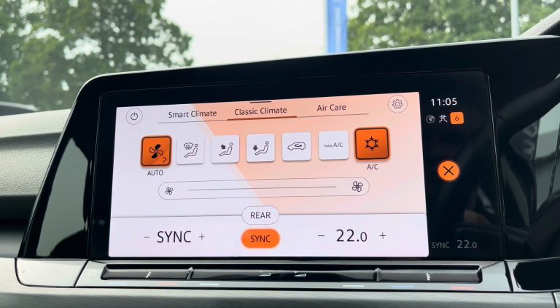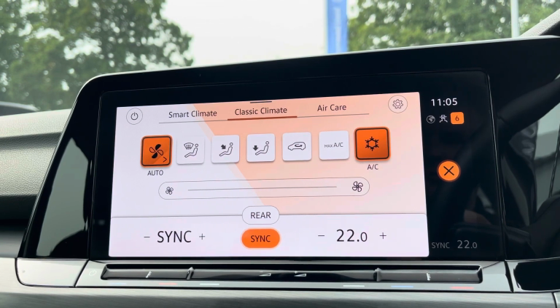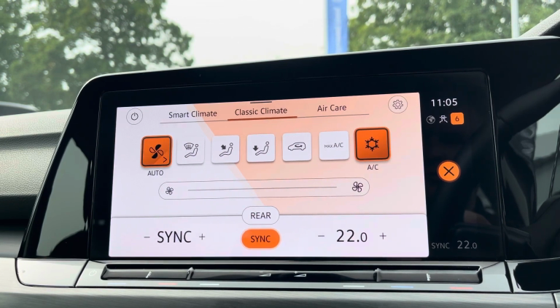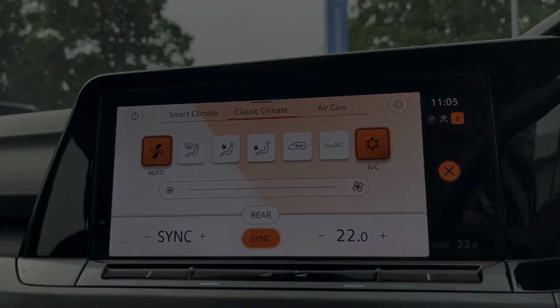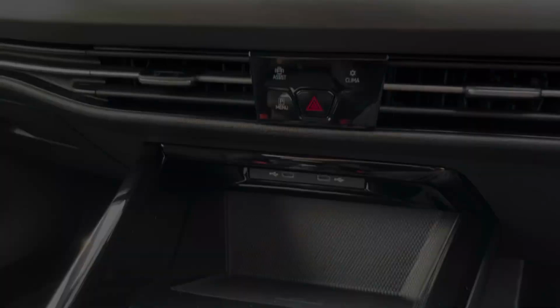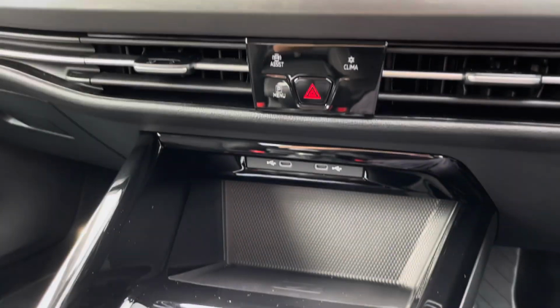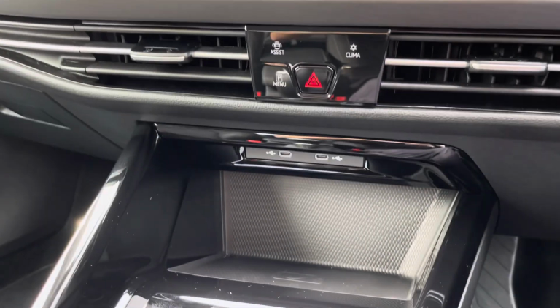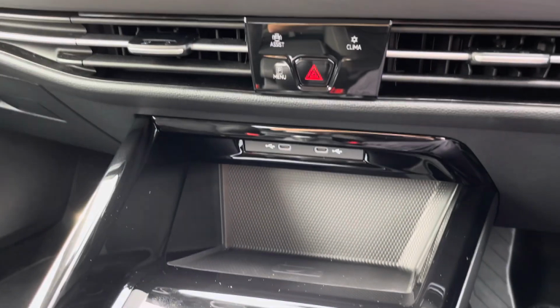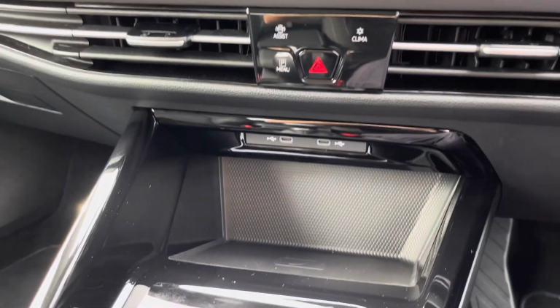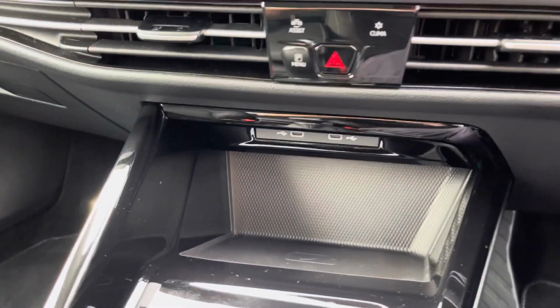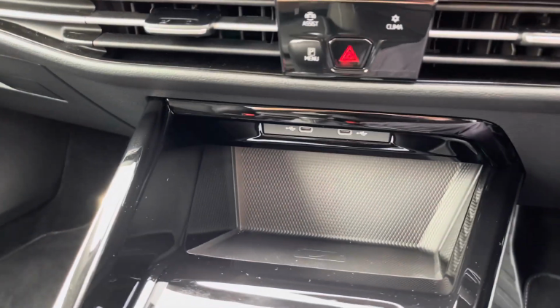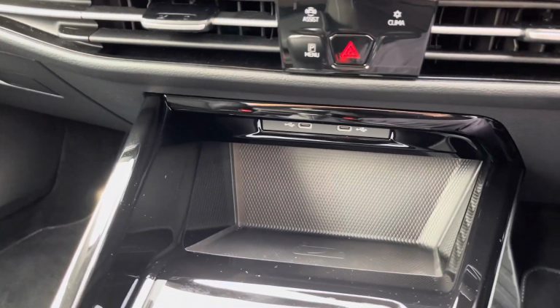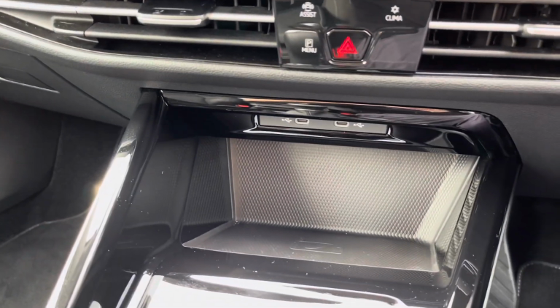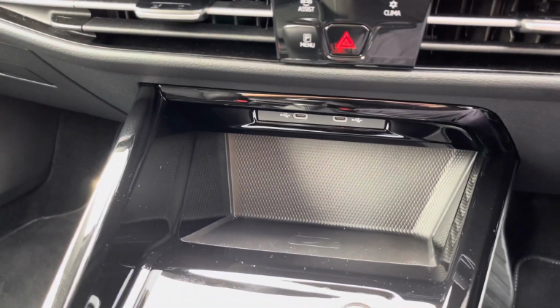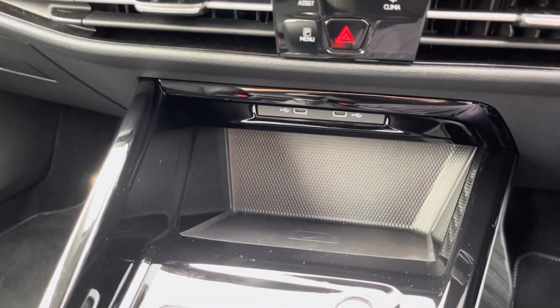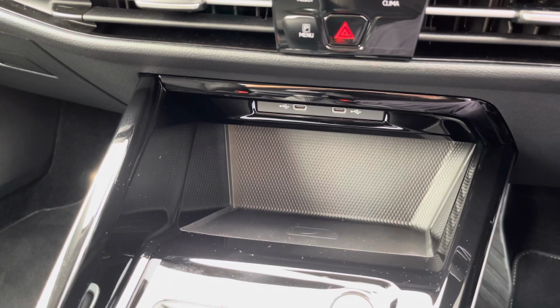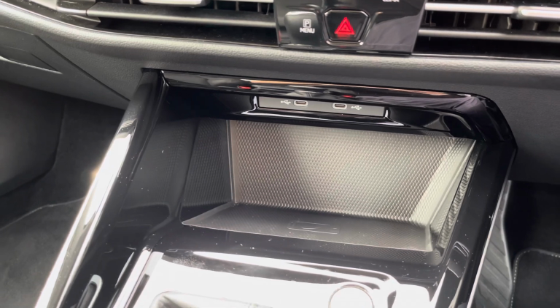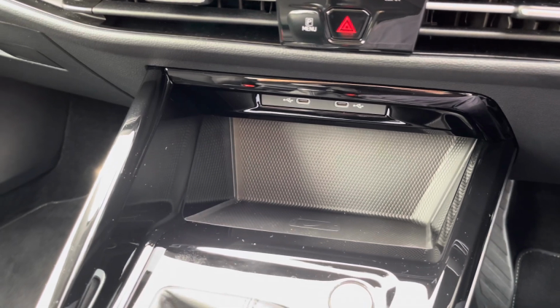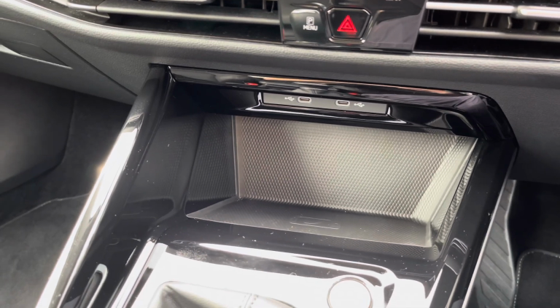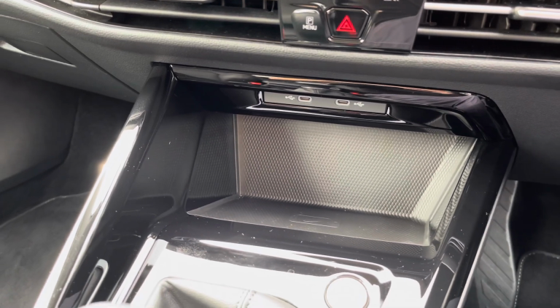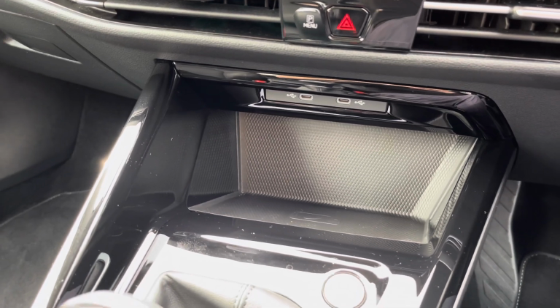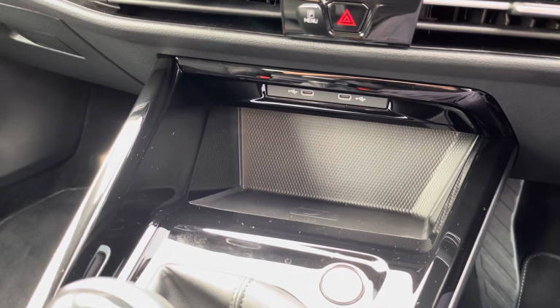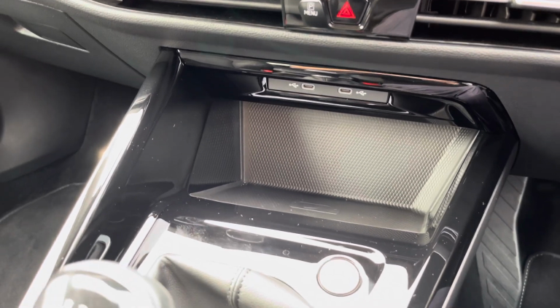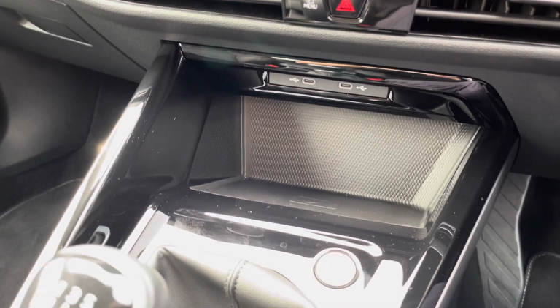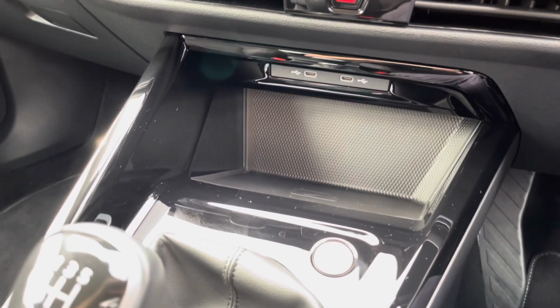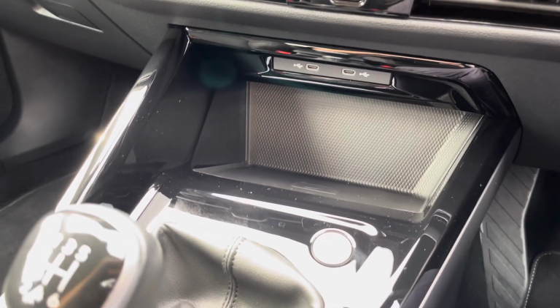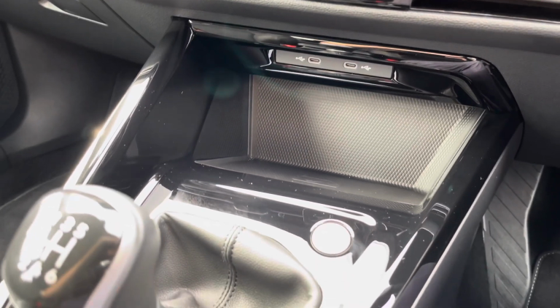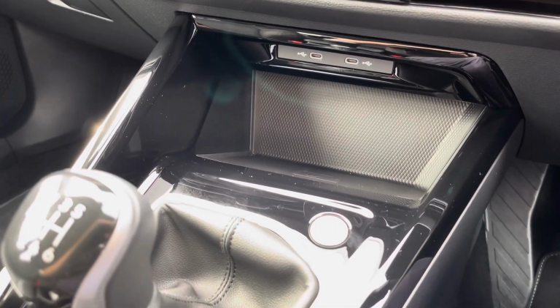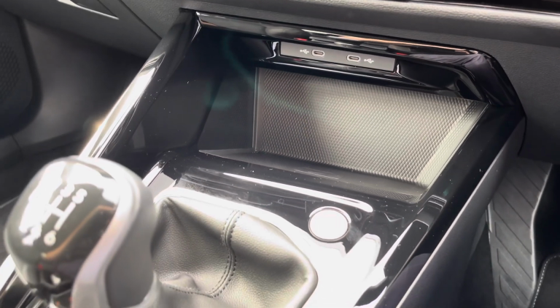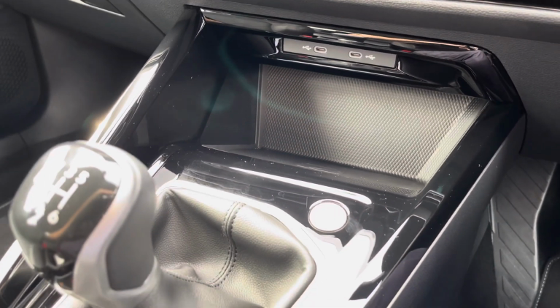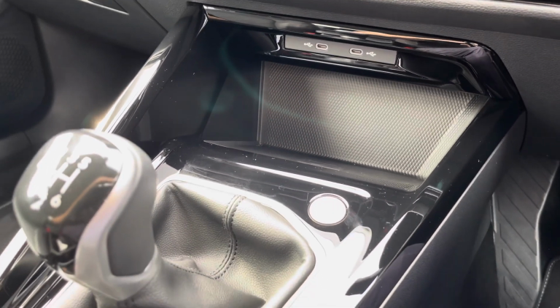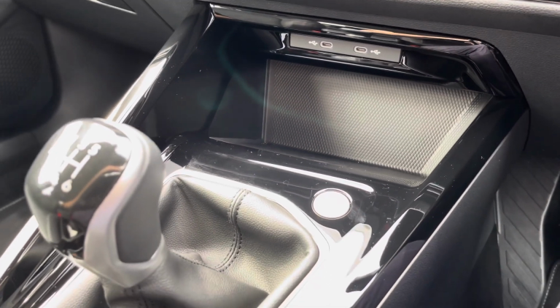Moving a little bit further down the cabin, you've got a couple more USB ports as well as wireless phone charging so you can charge multiple devices on the move, and you've got keyless start there as well.